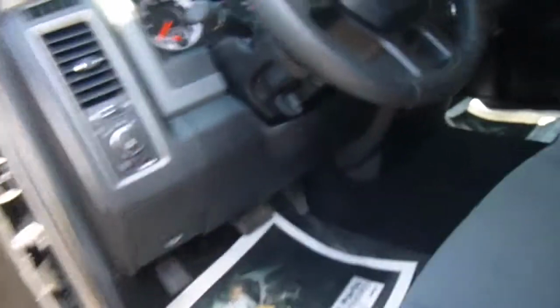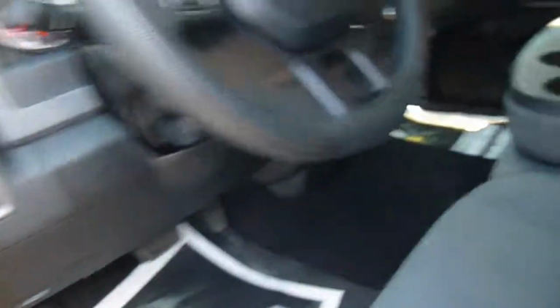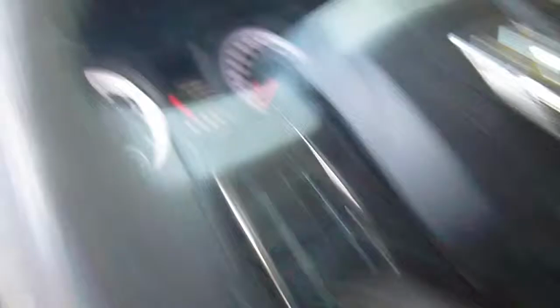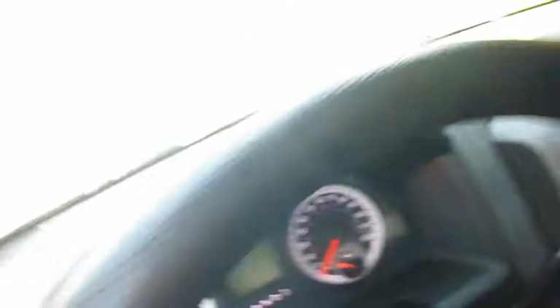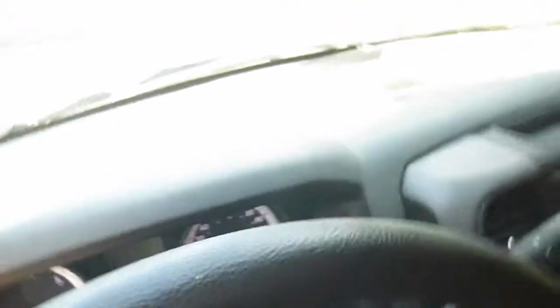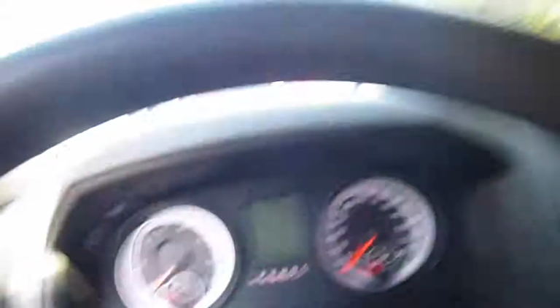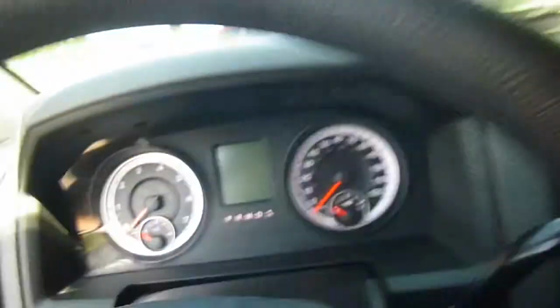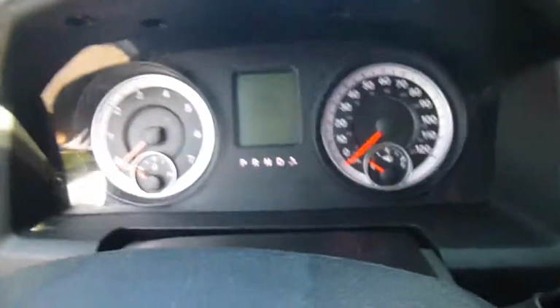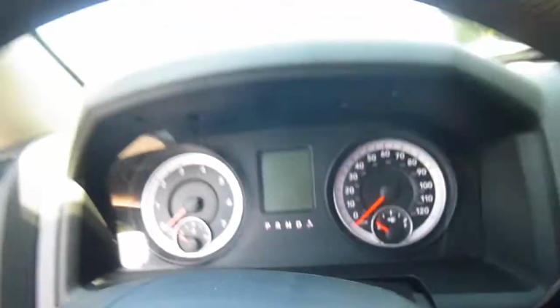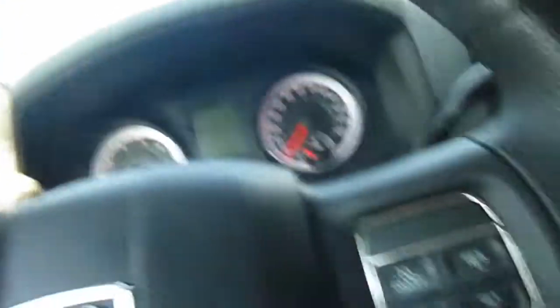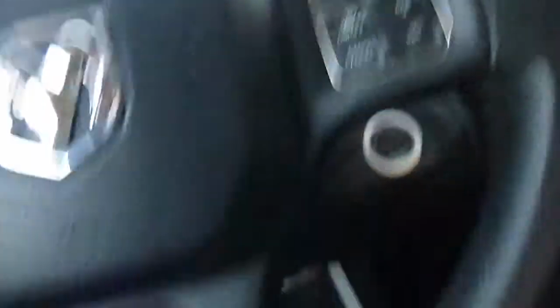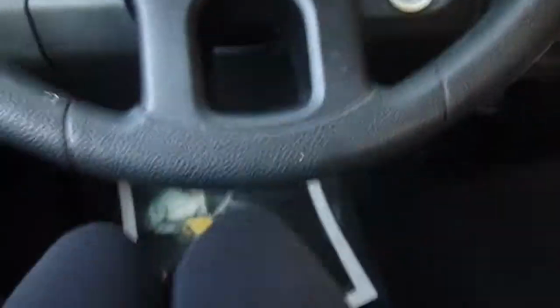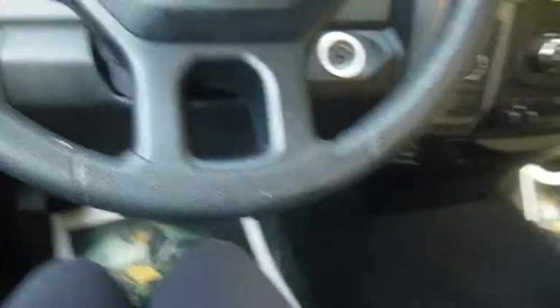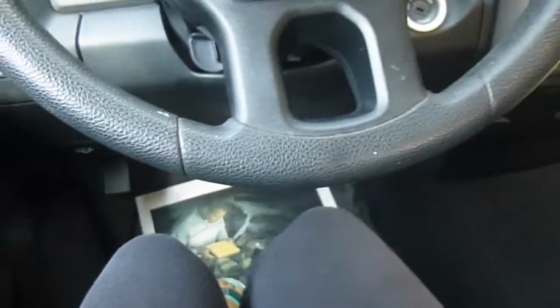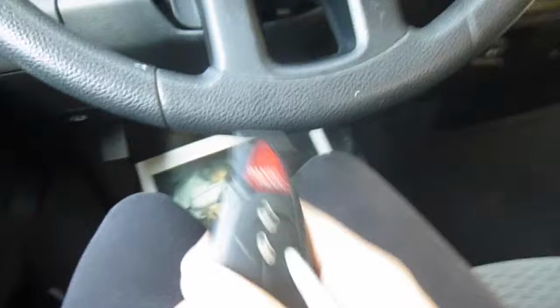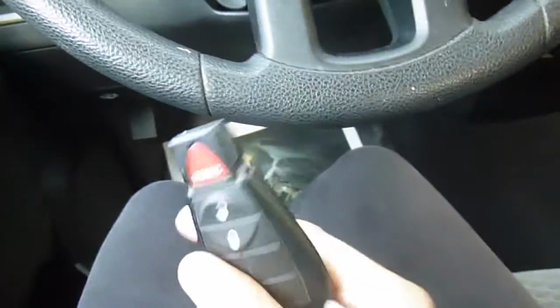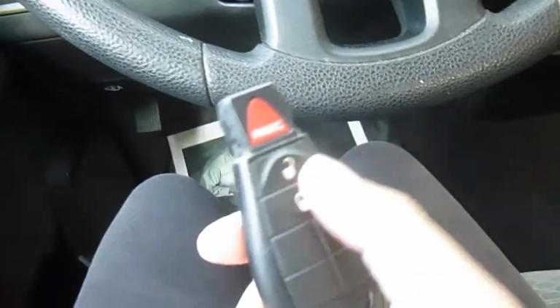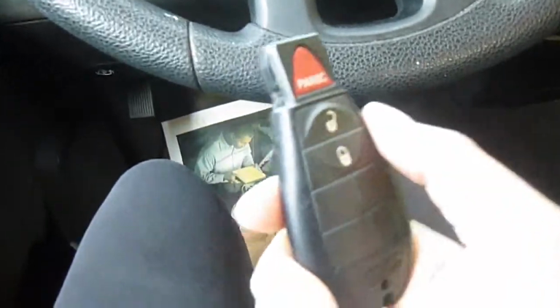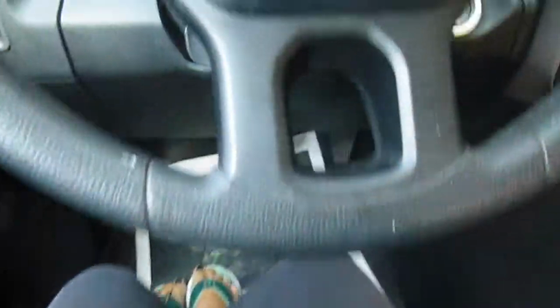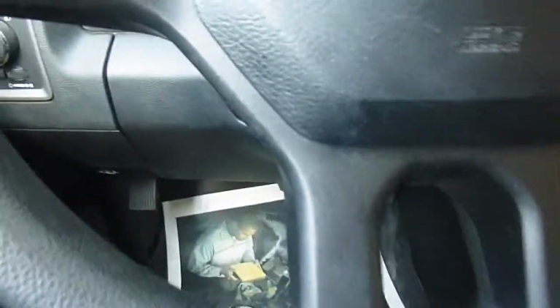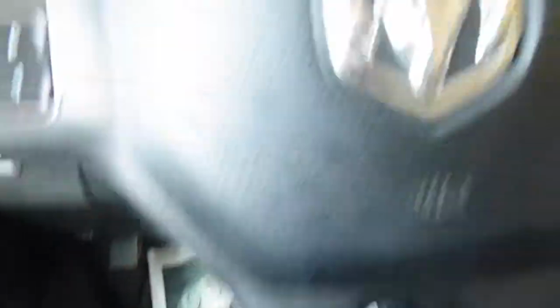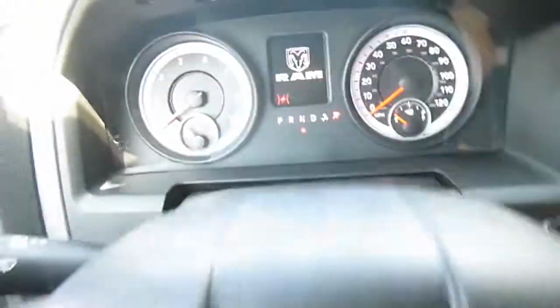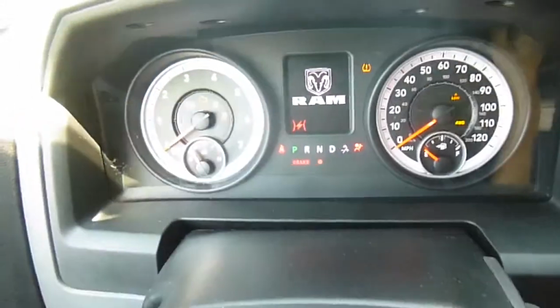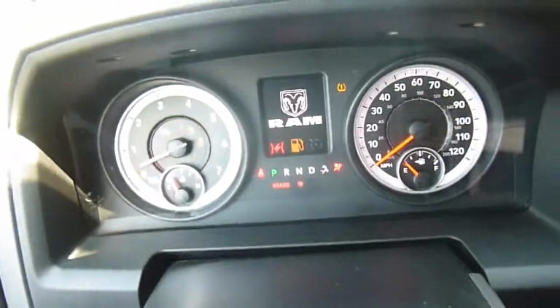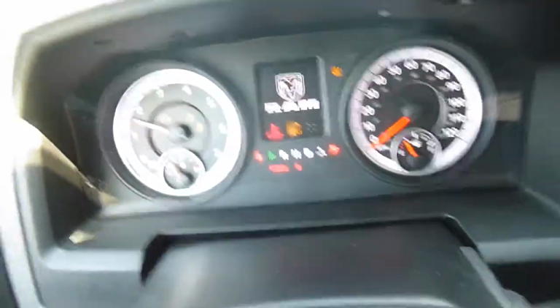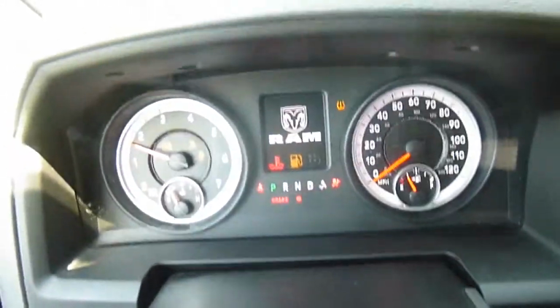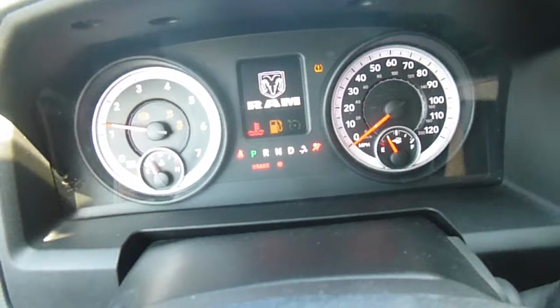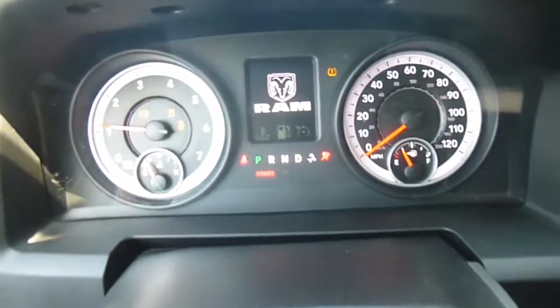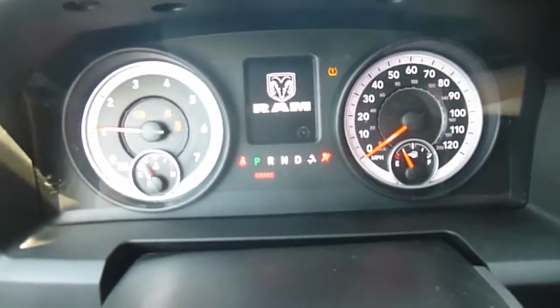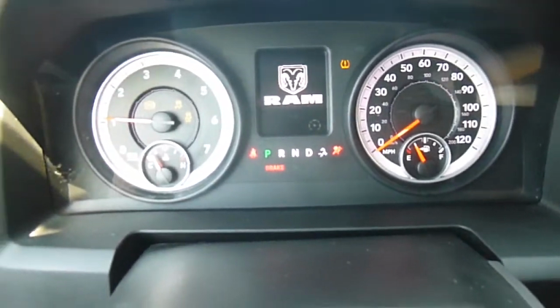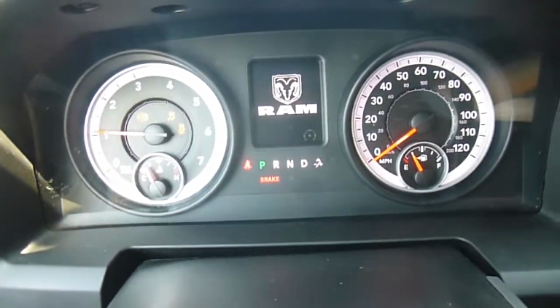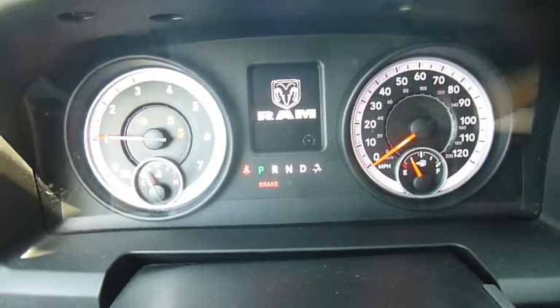So over to the front here, you'll see on the dash — let's start it up first. Here's a look at the key. You've got your lock, unlock, and panic. When you look at the dash, you can see that there's 51,000 miles on this.